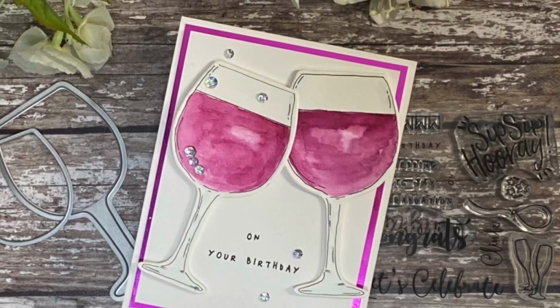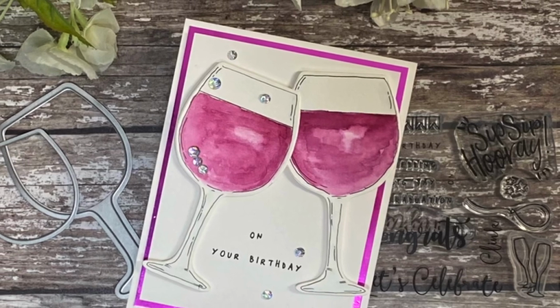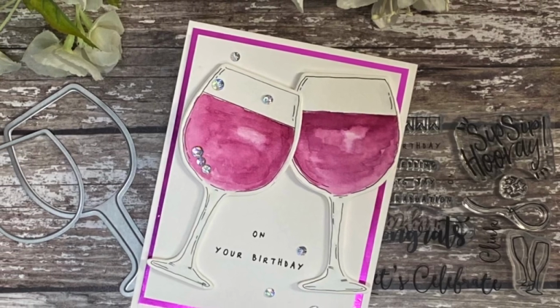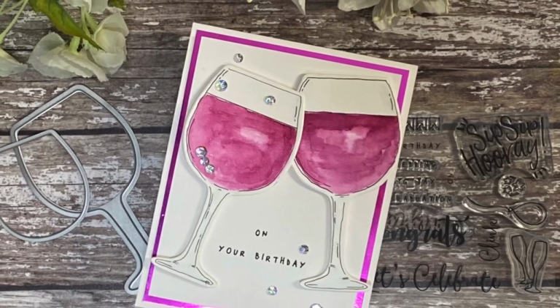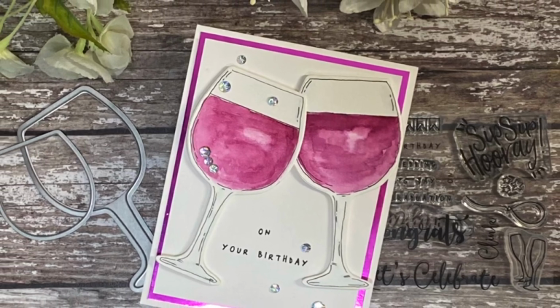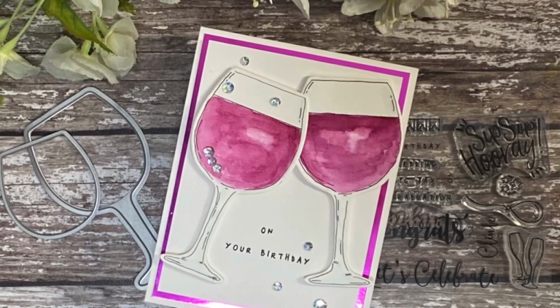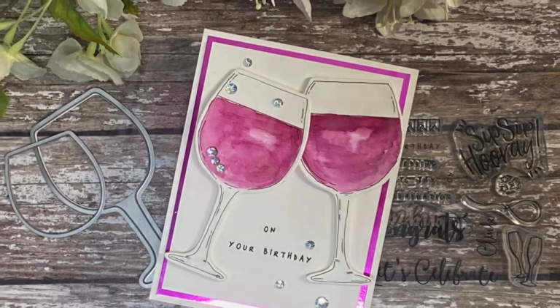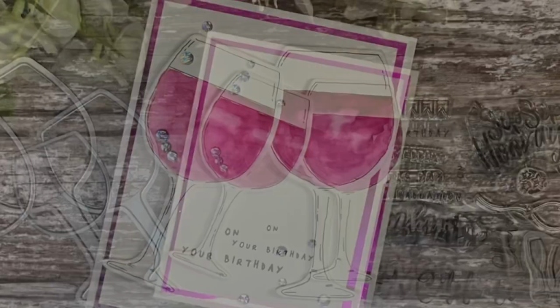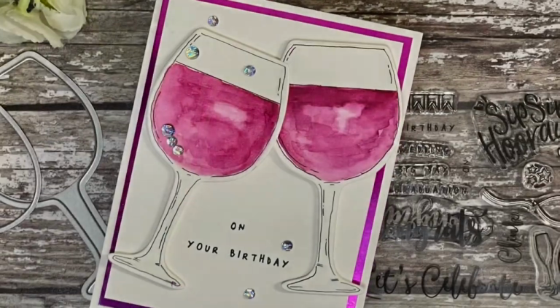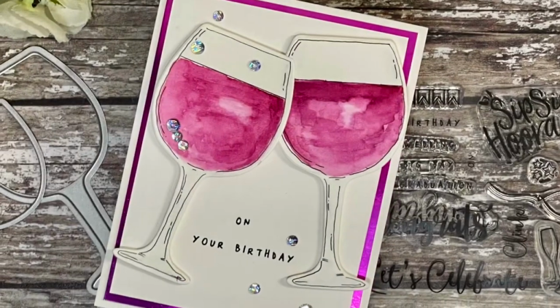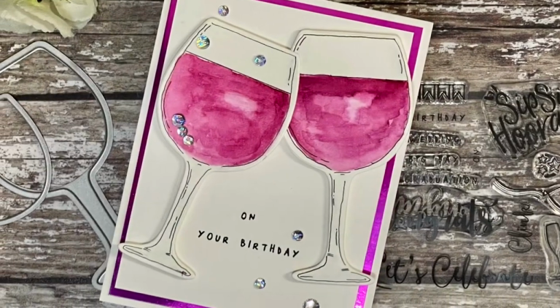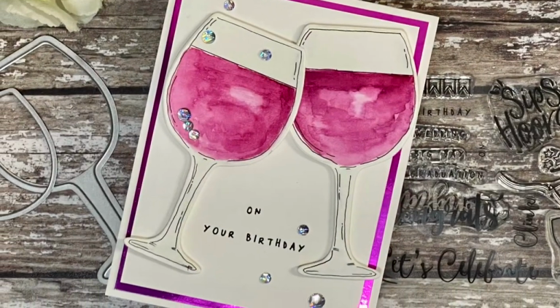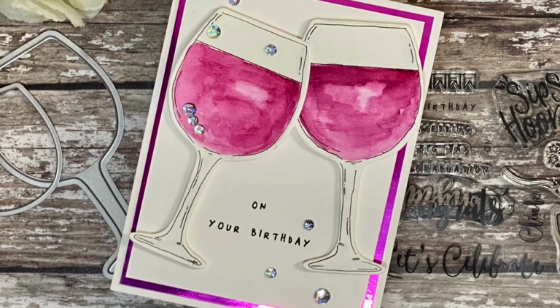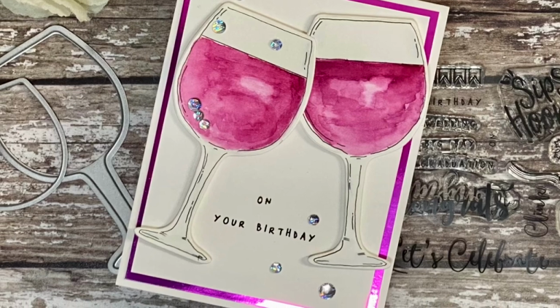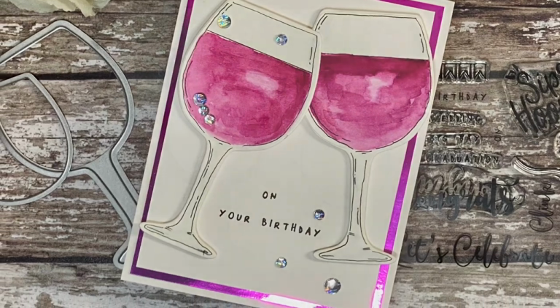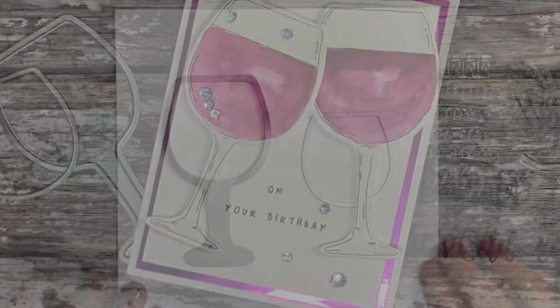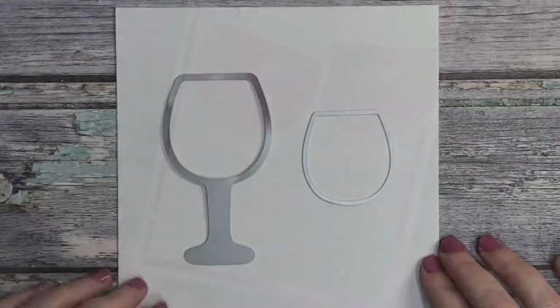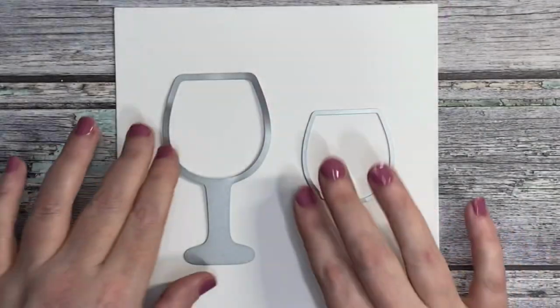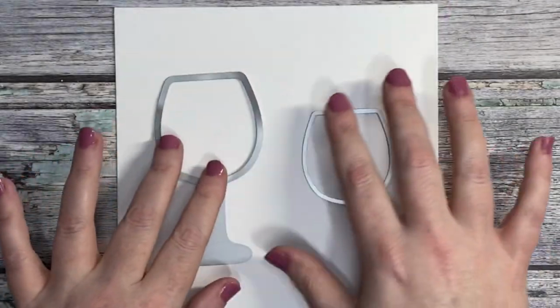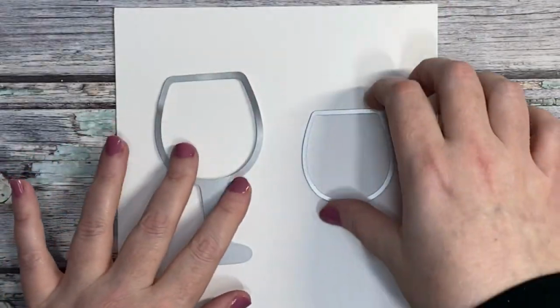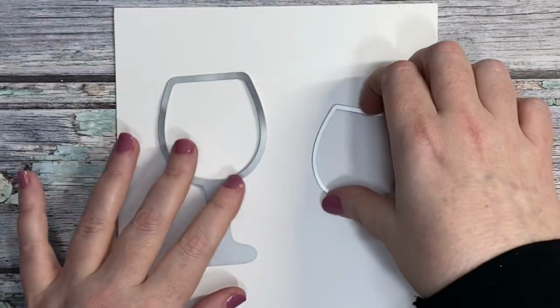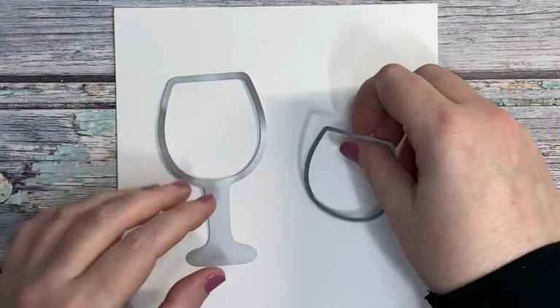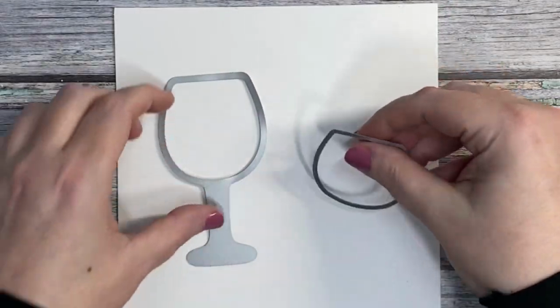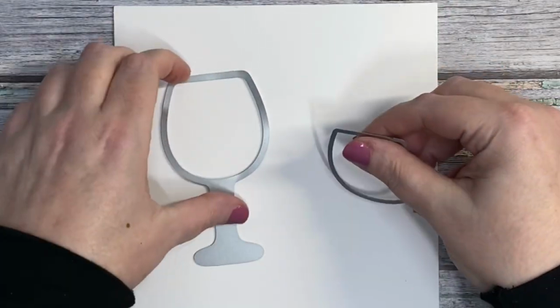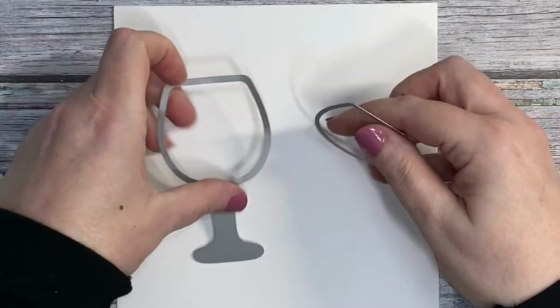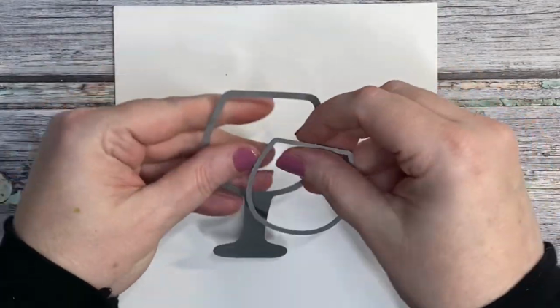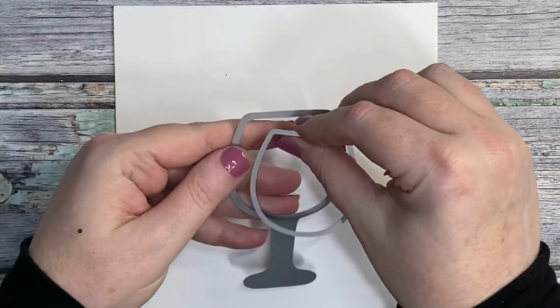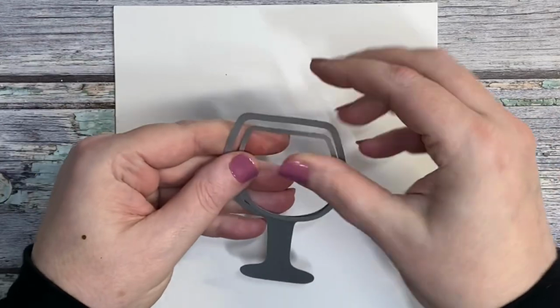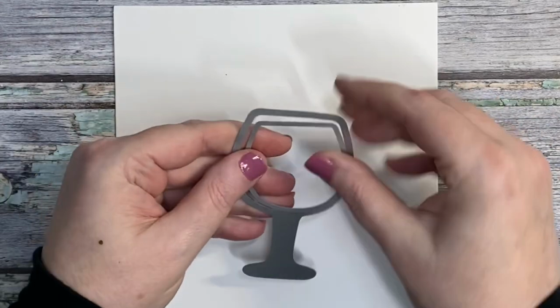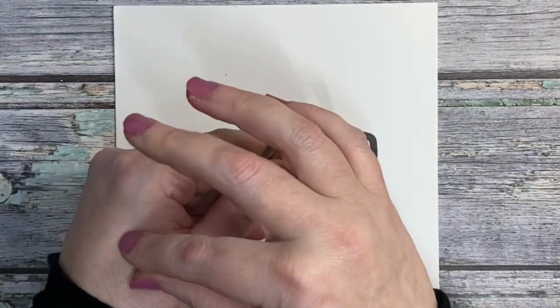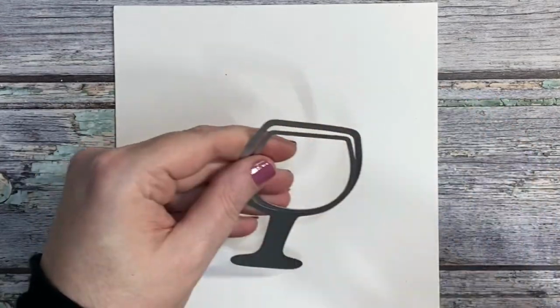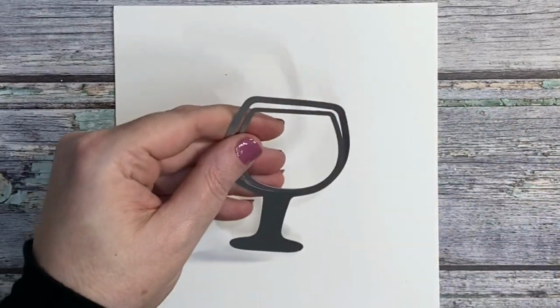Hi, it's Jen Cray here and today I'm sharing a tutorial using the Shaker Creator dies from Tonic Studios. This is launch number two and the one that I'm using today is the Gin Glass.